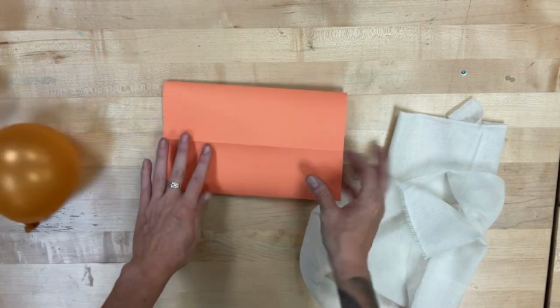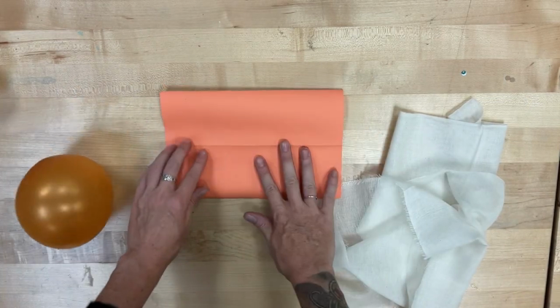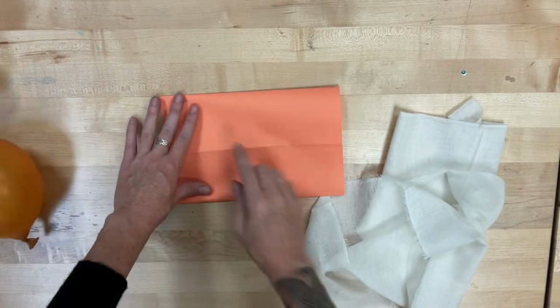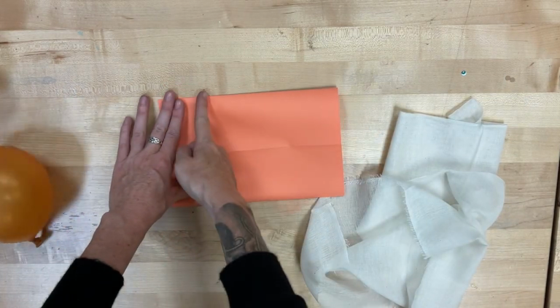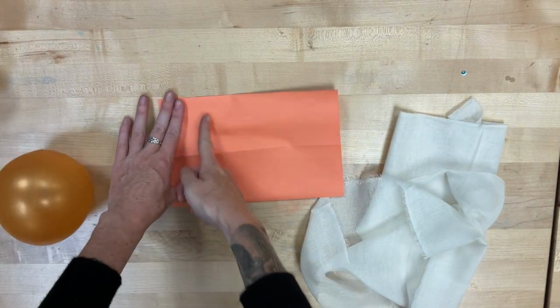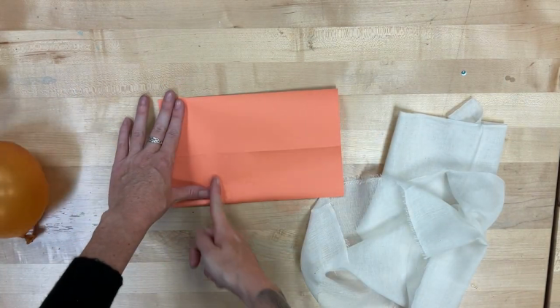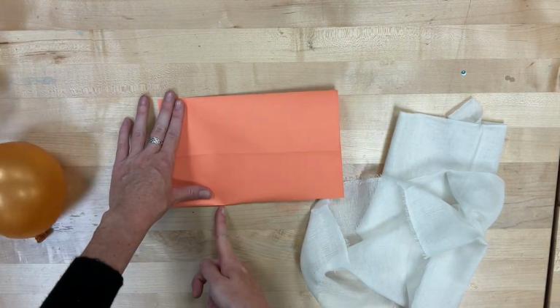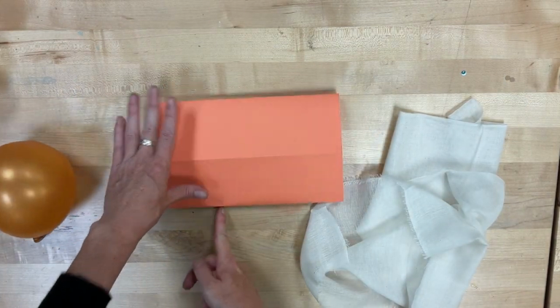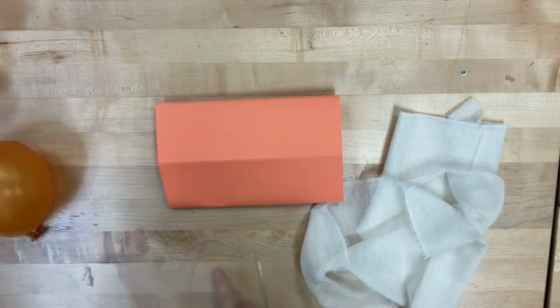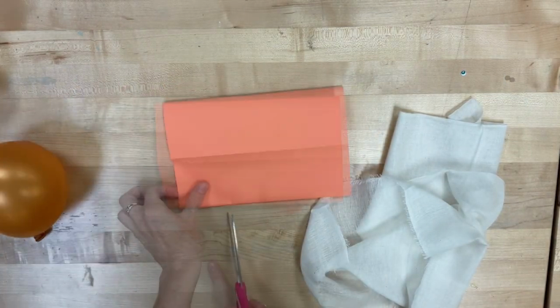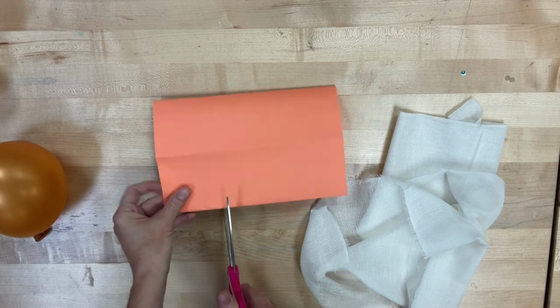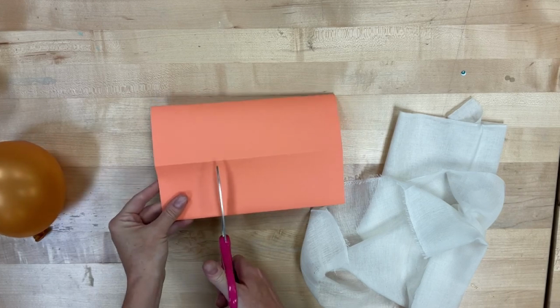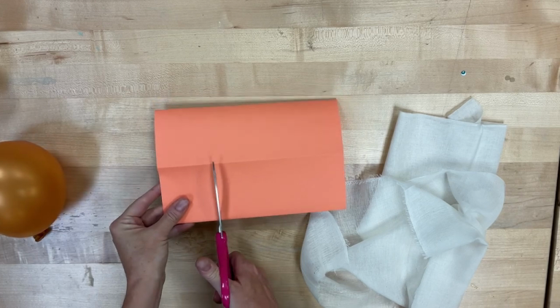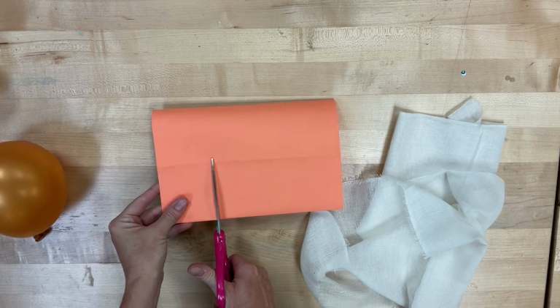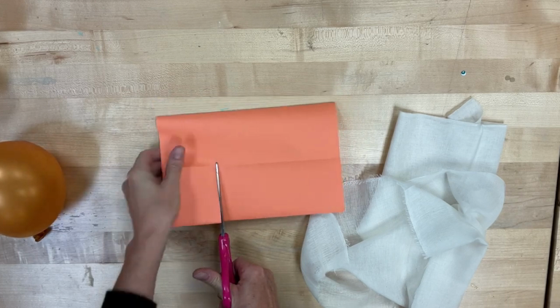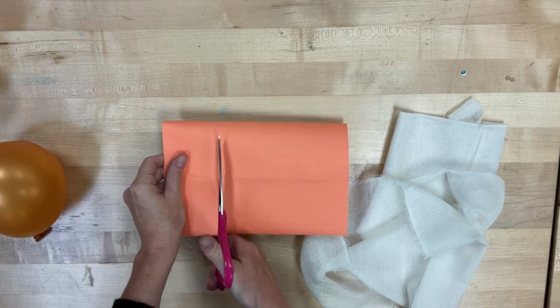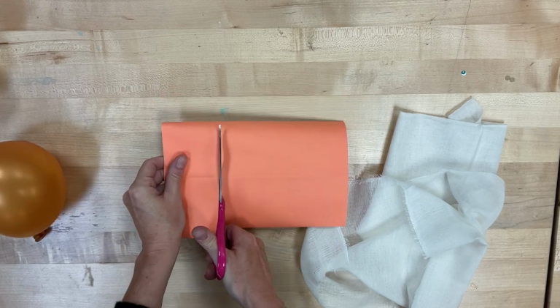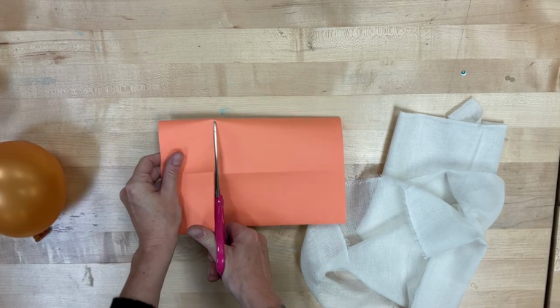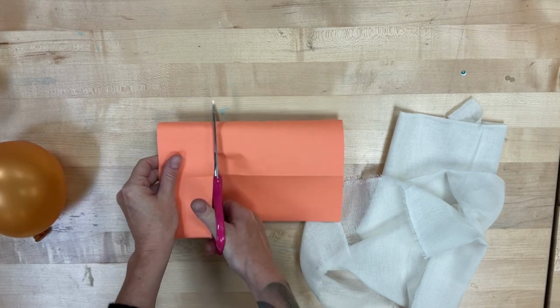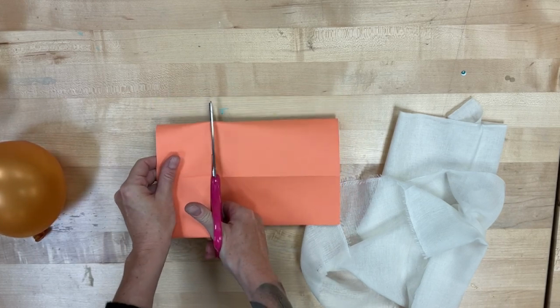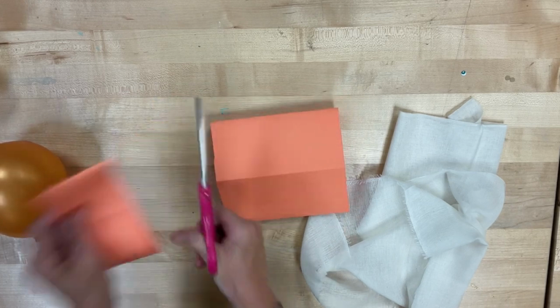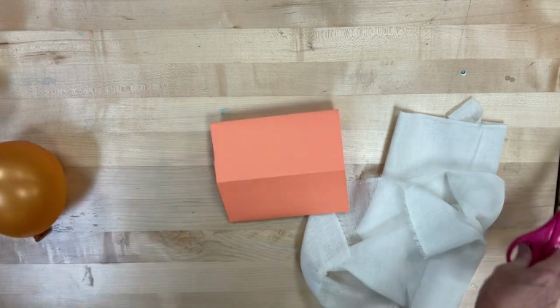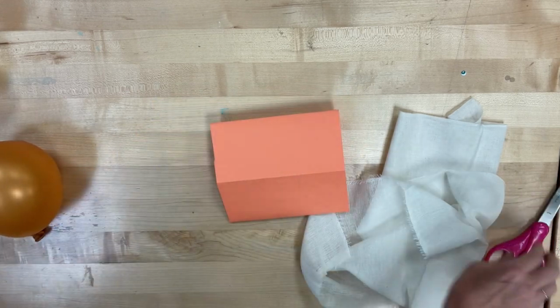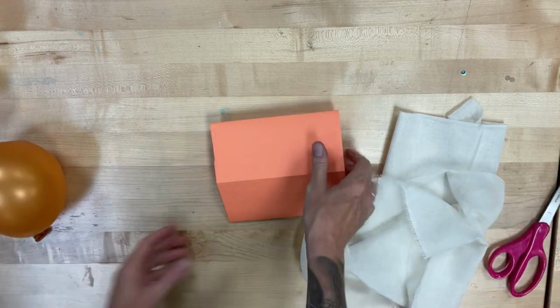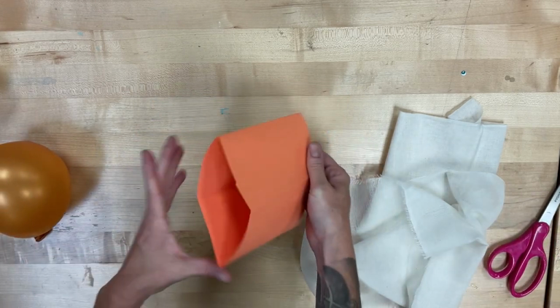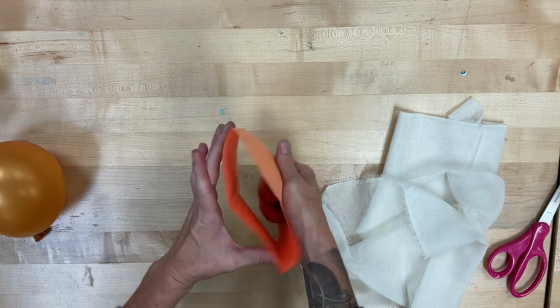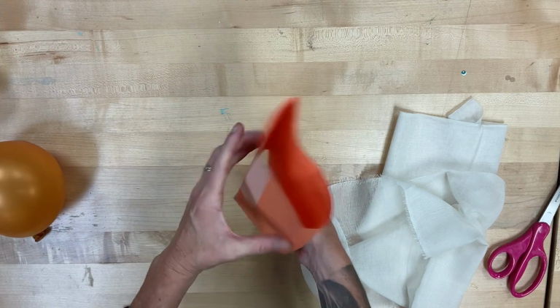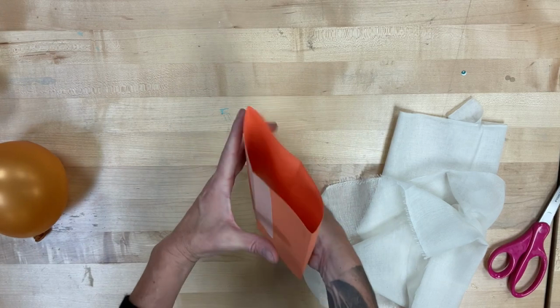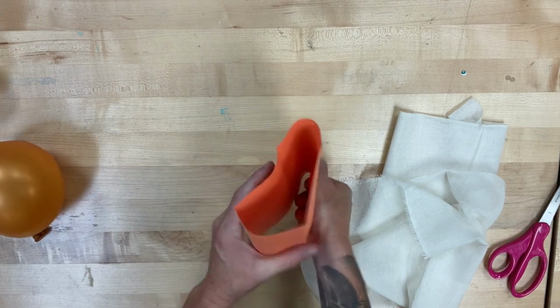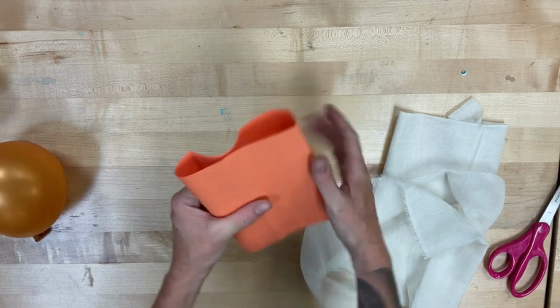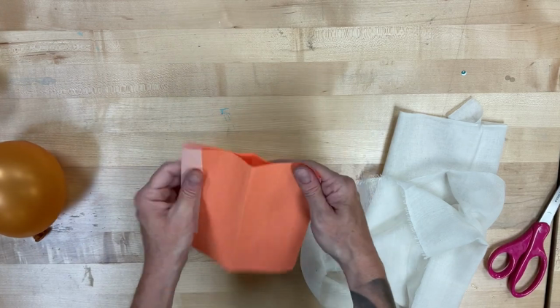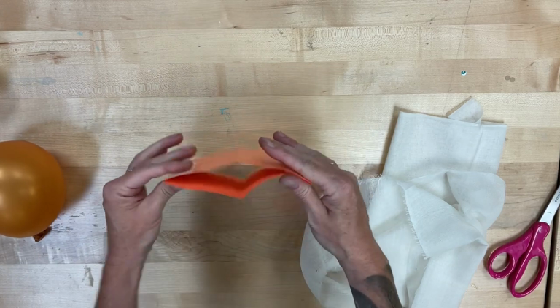This one's a little taller than I want it to be, so I'm going to cut a little bit off. I want some of my cheesecloth to kind of drape on the ground like a ghost.